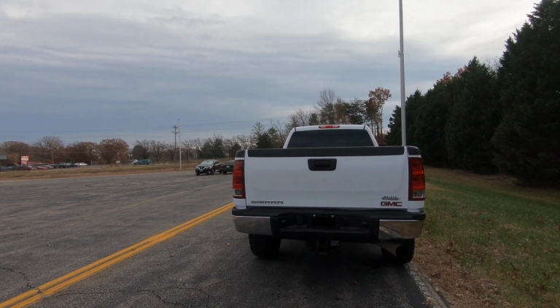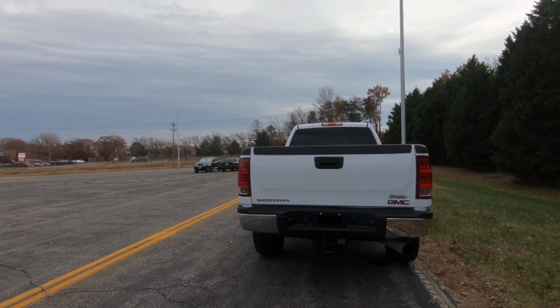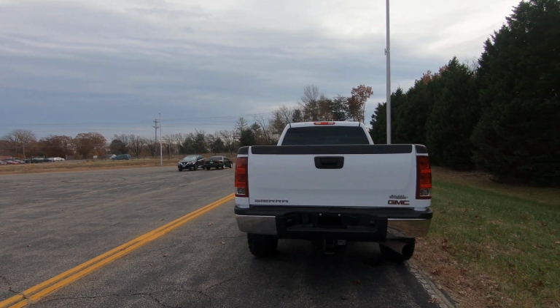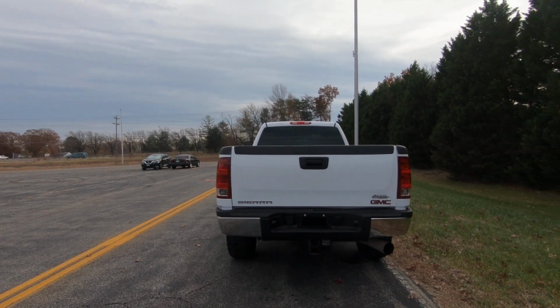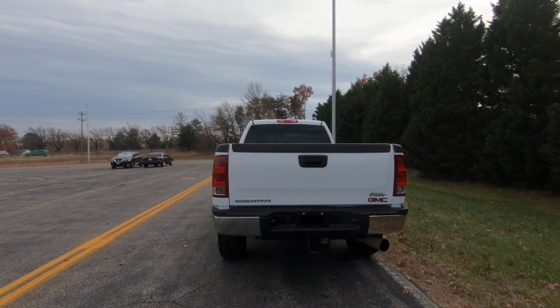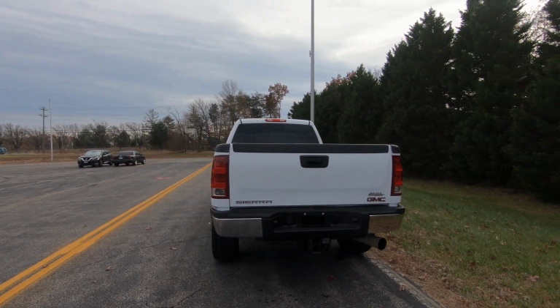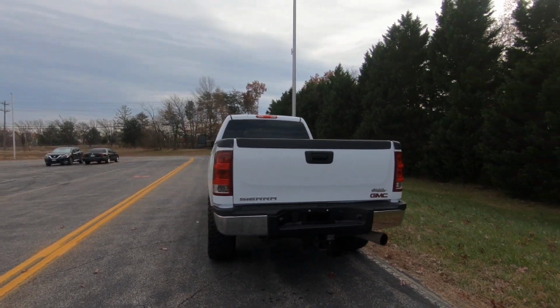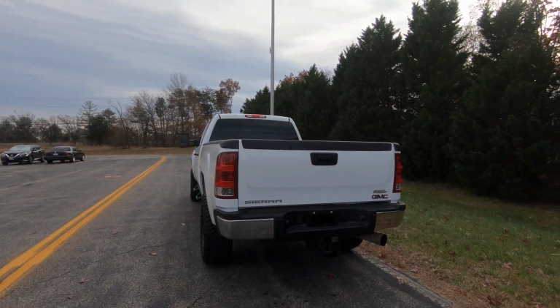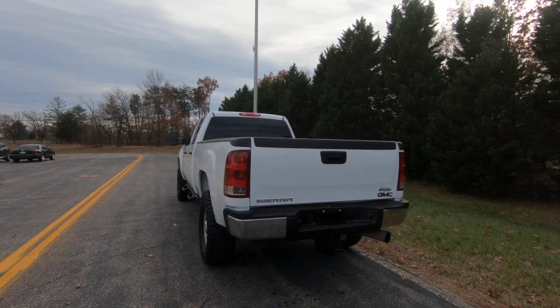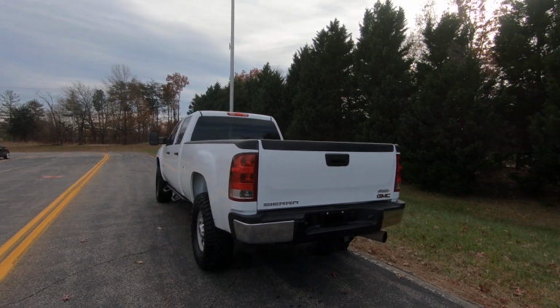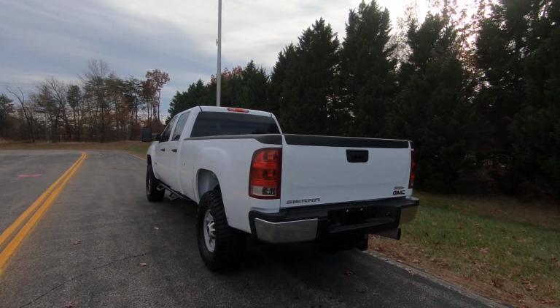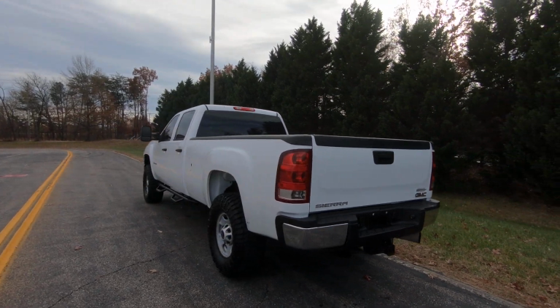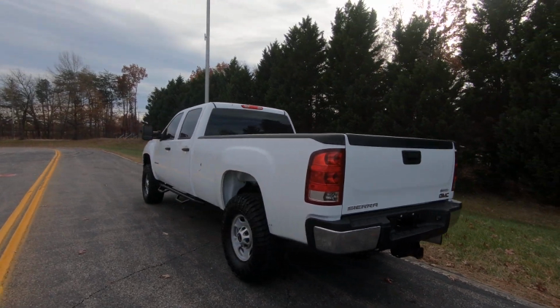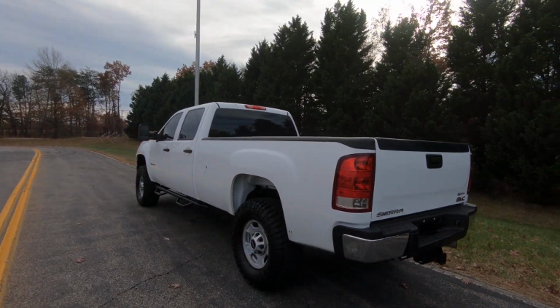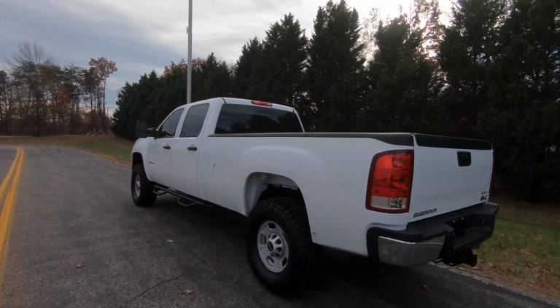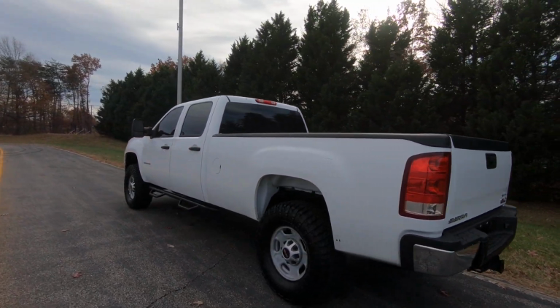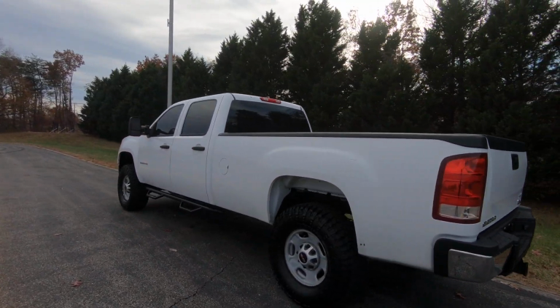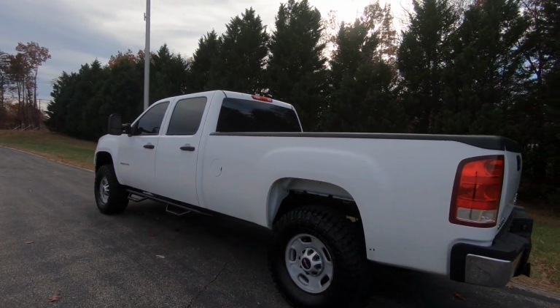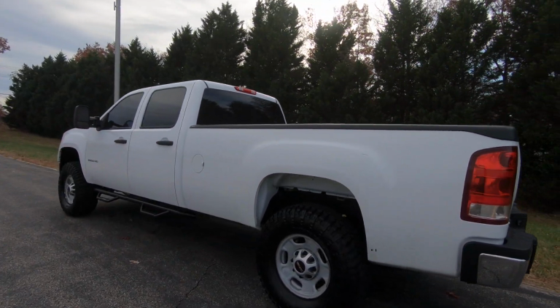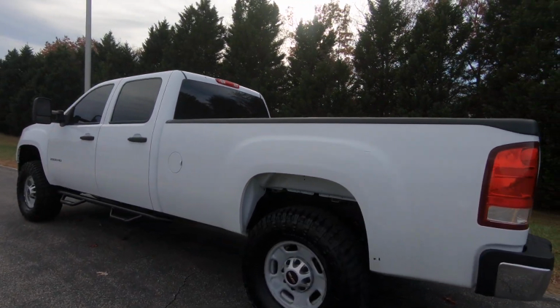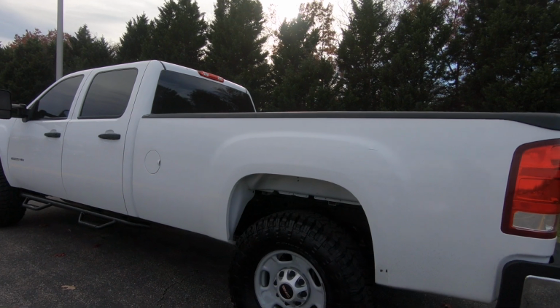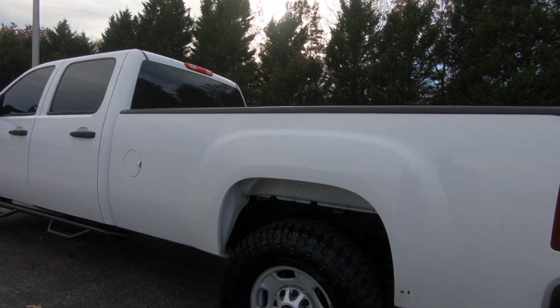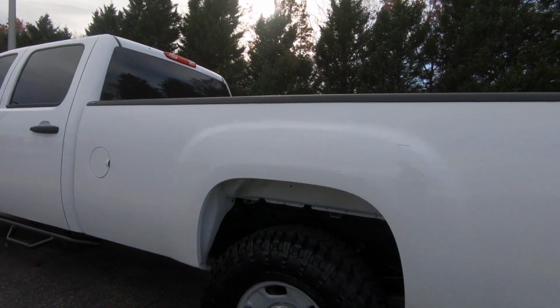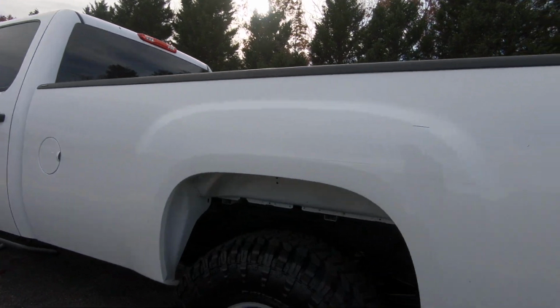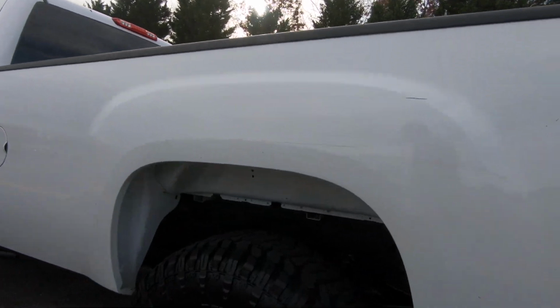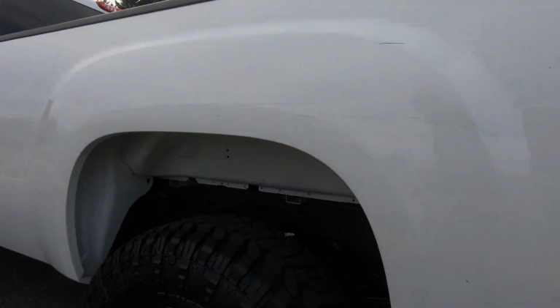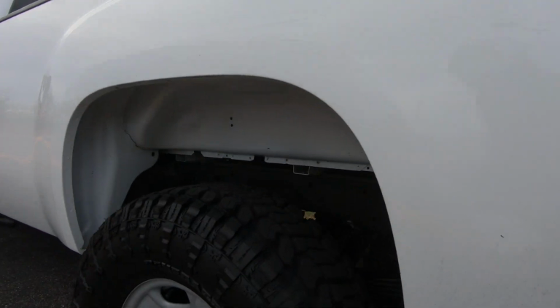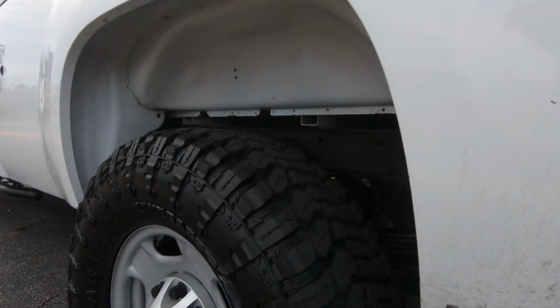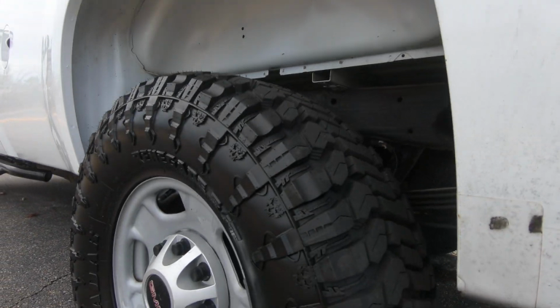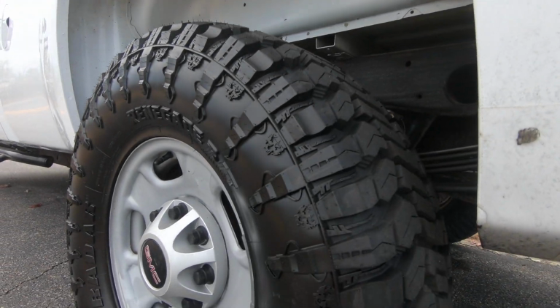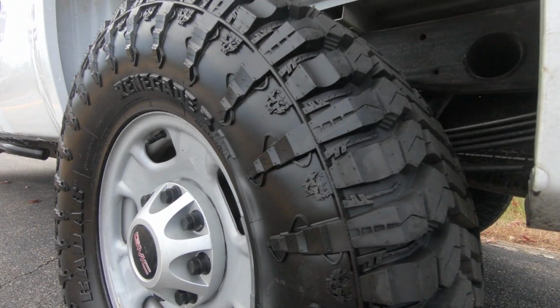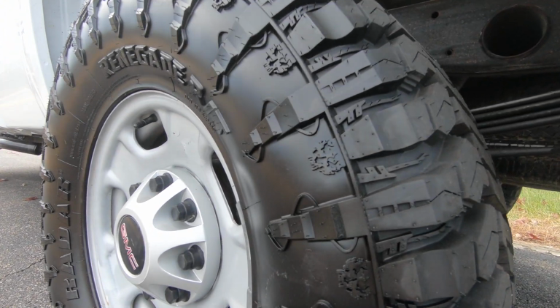This truck is great for towing. It doesn't have too many mods on it, but we do have a full exhaust. It has been tuned. We did put some new 35 tires on it — very fresh looking tires. Take a look at those.